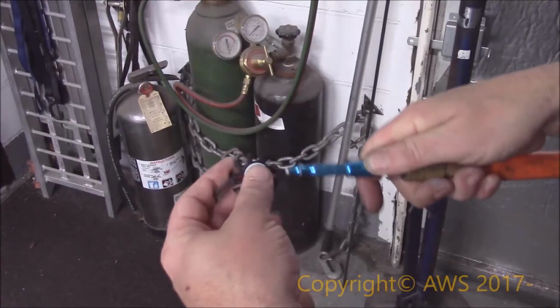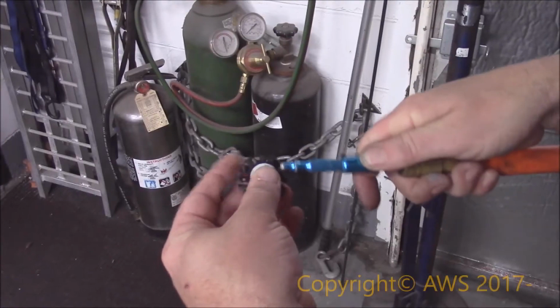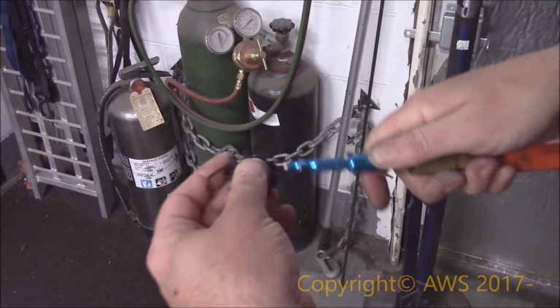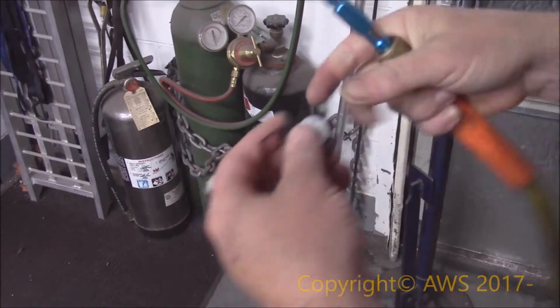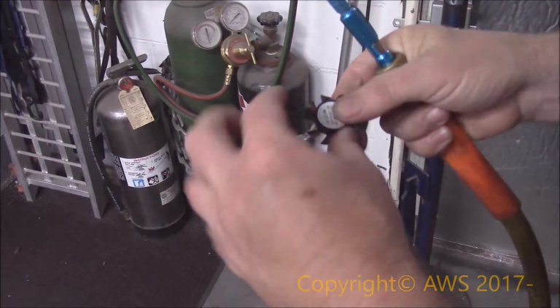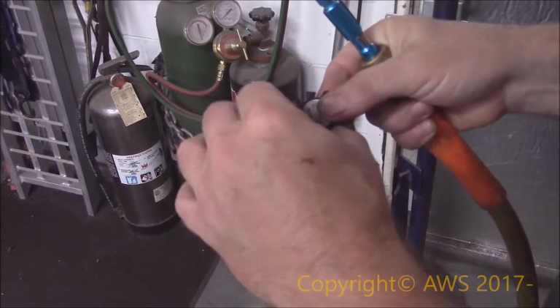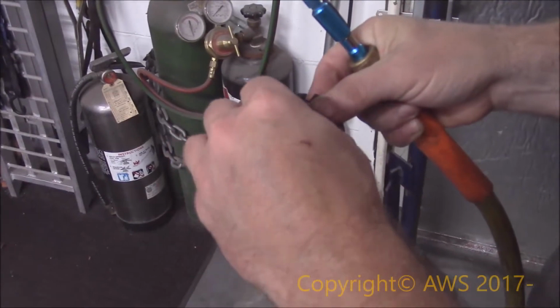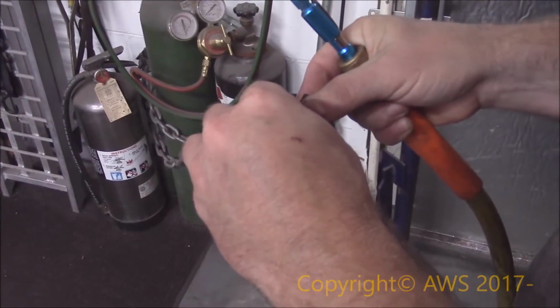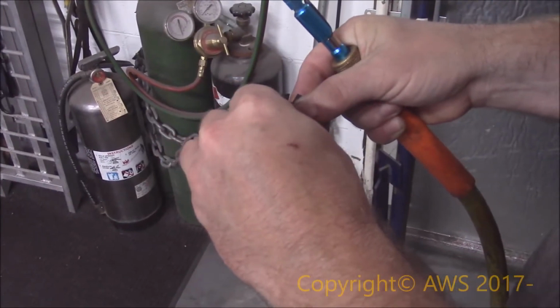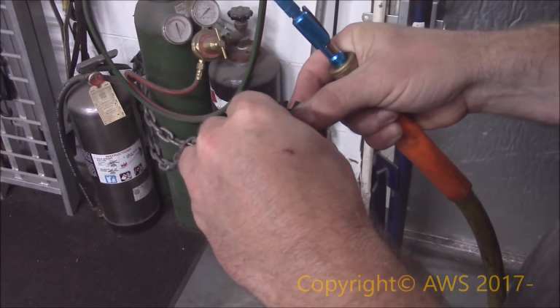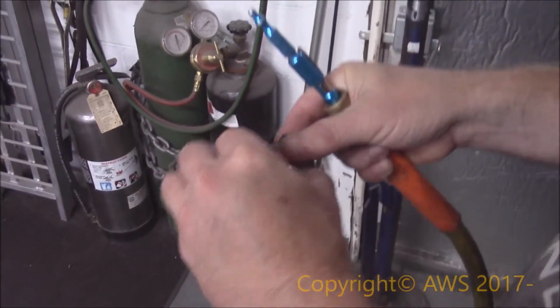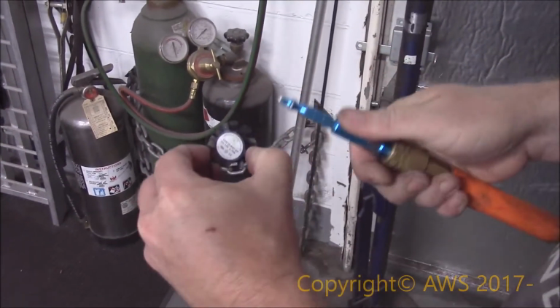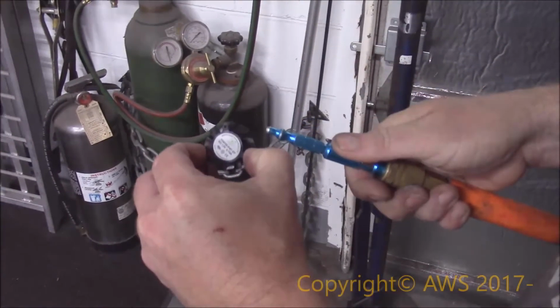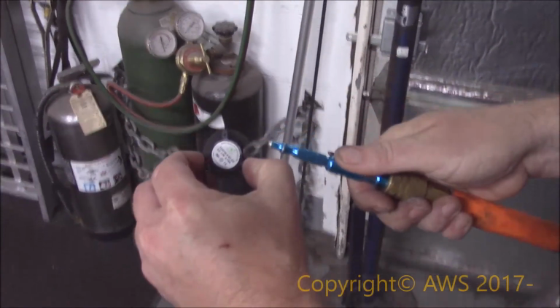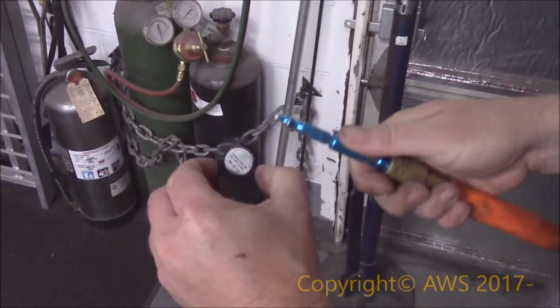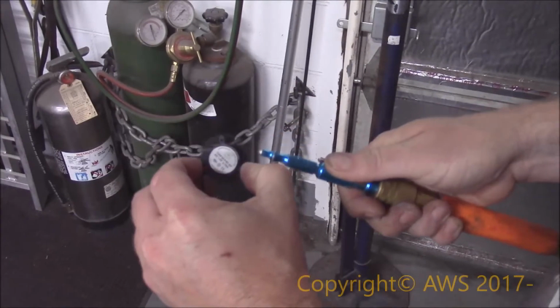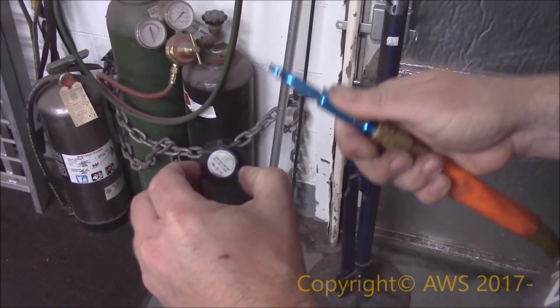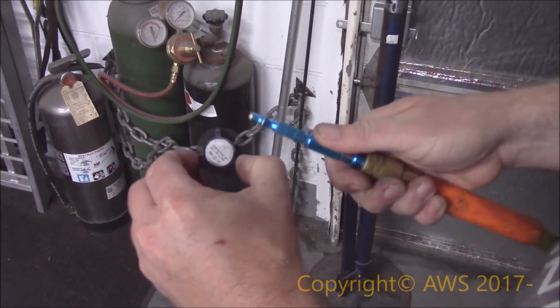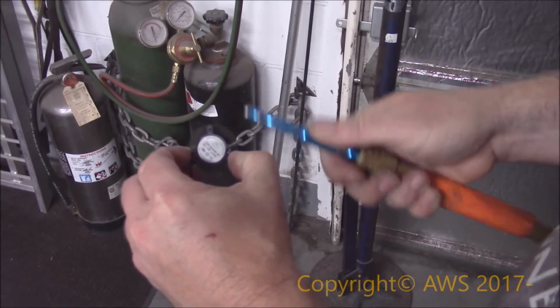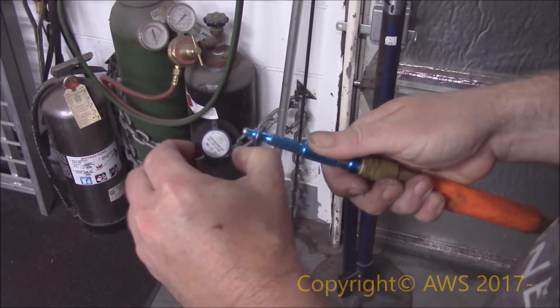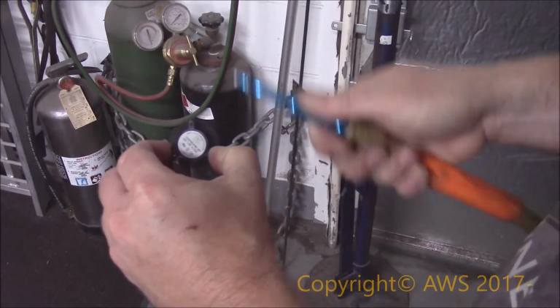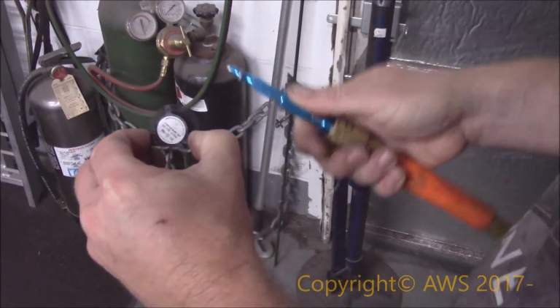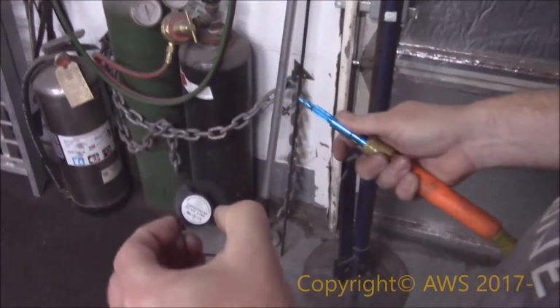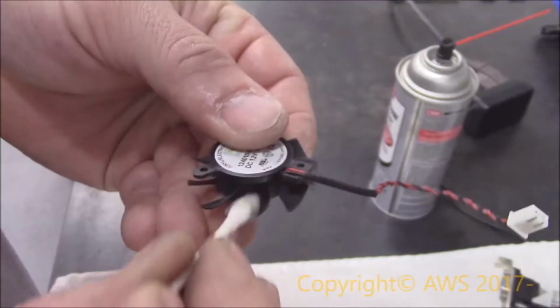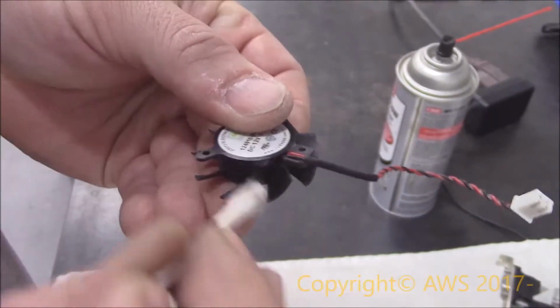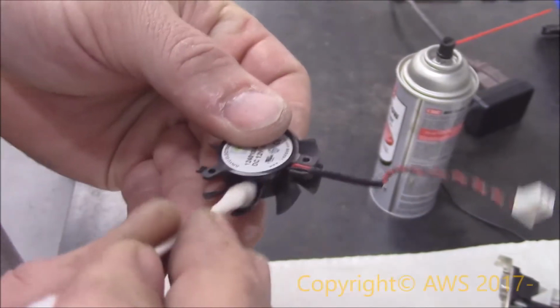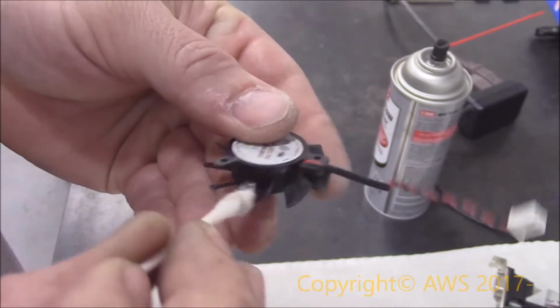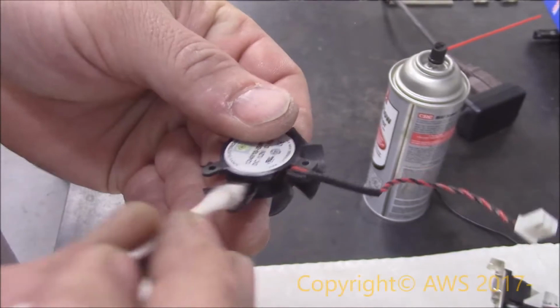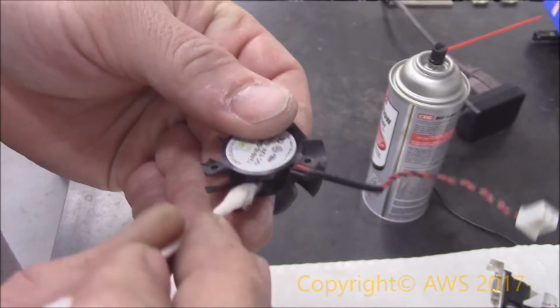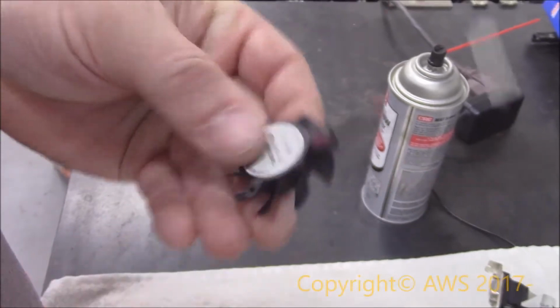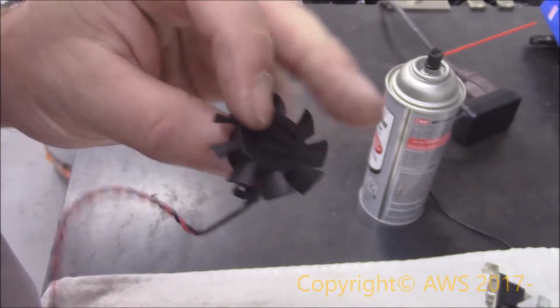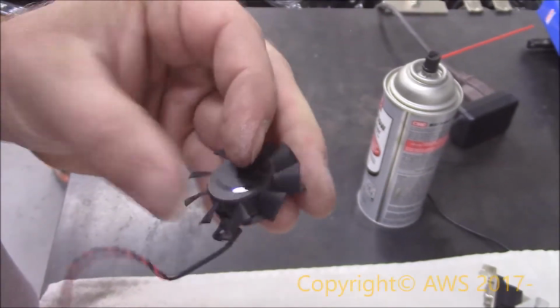After rinsing between the fan blade and motor, I blasted it with some air. I next cleaned the blades. I should have put some lubricant between the fan and motor, but I did not.